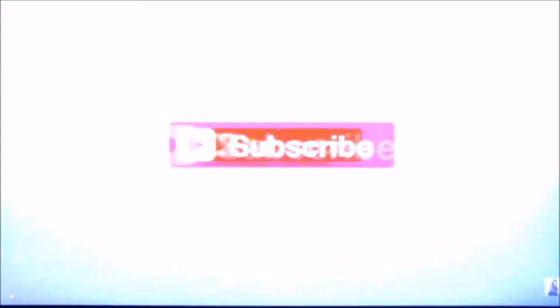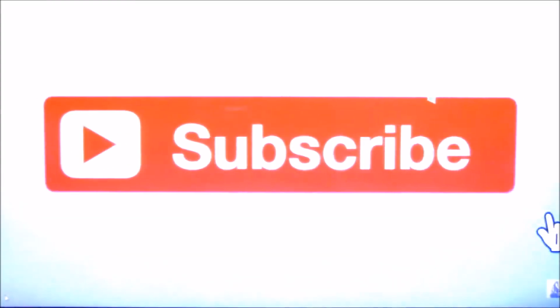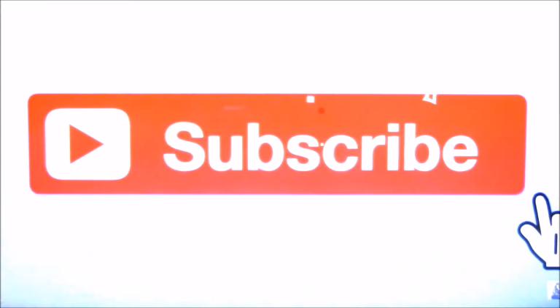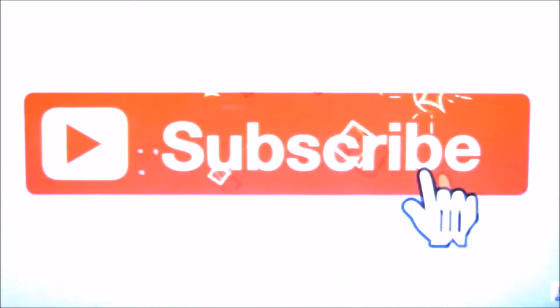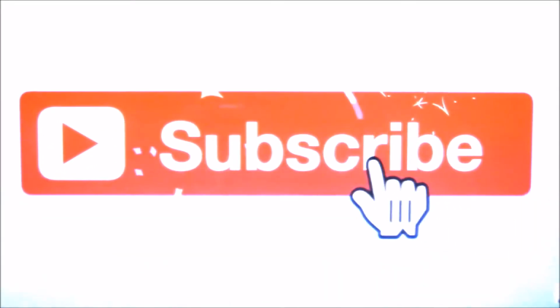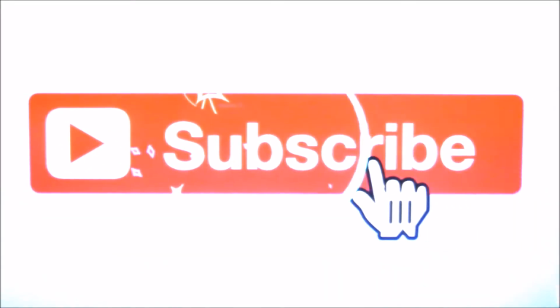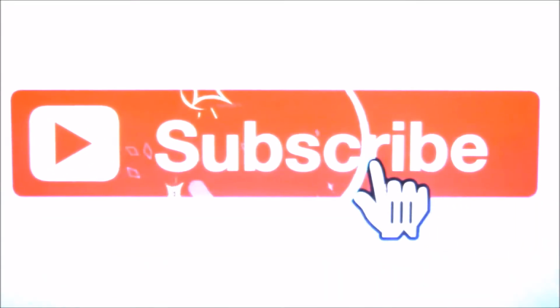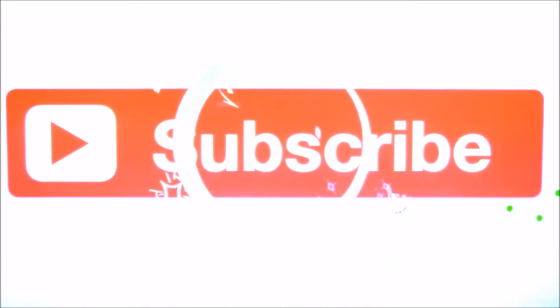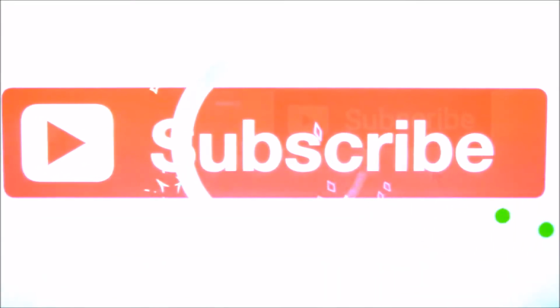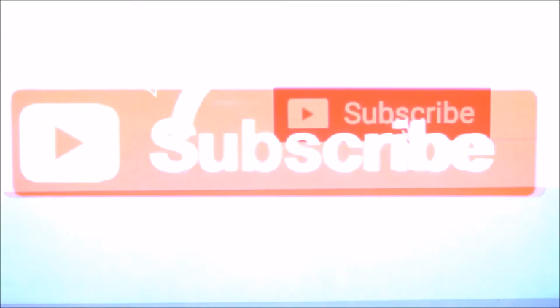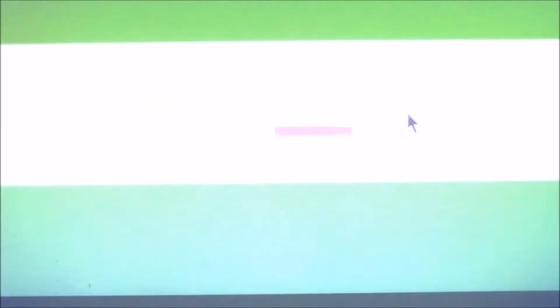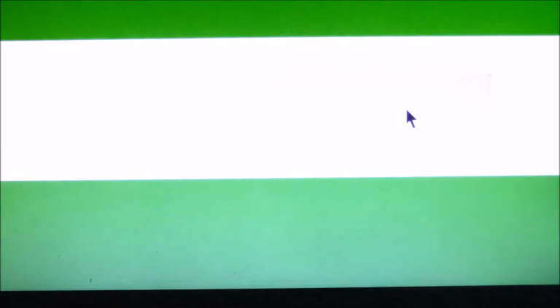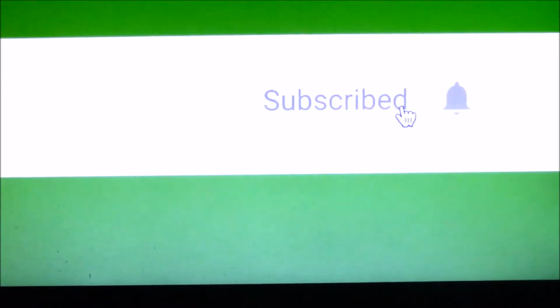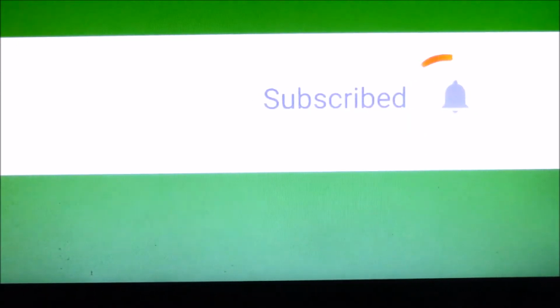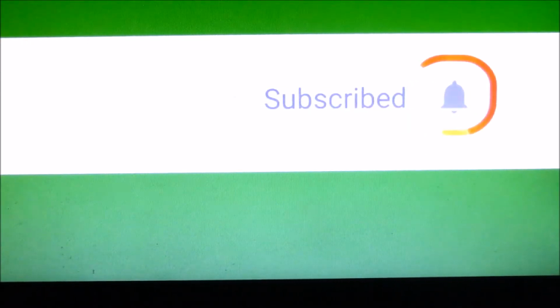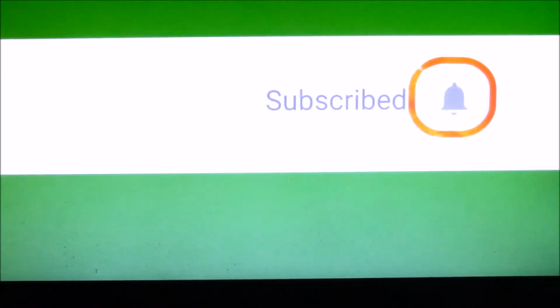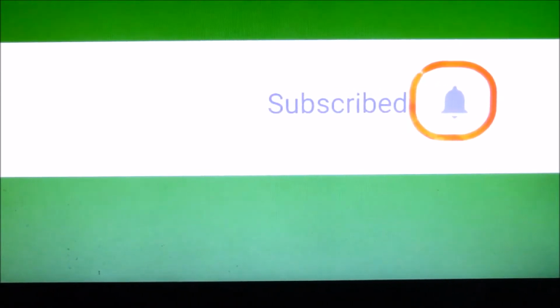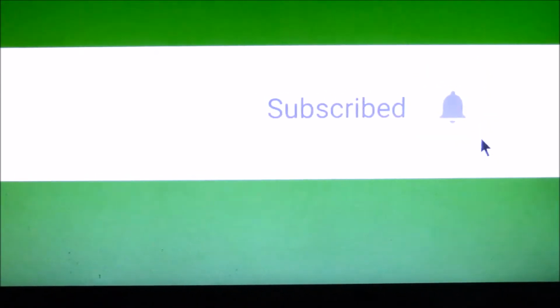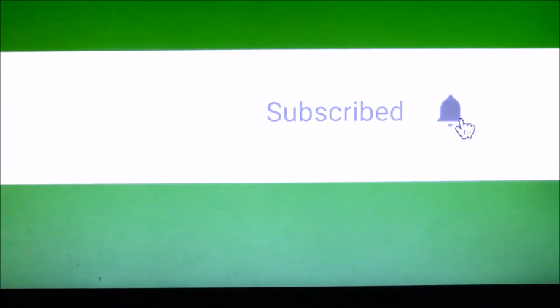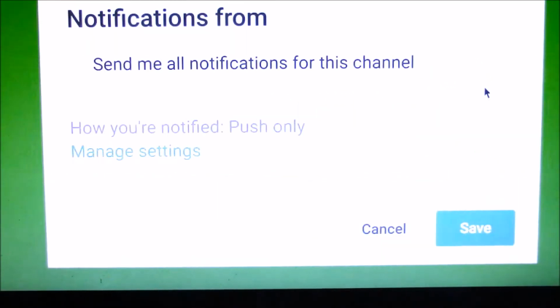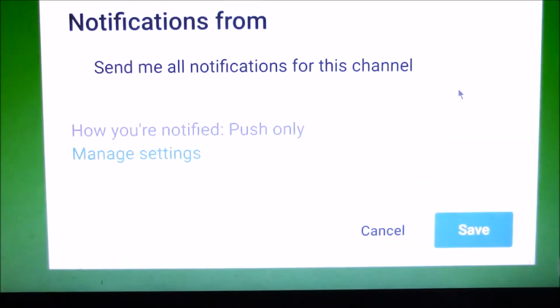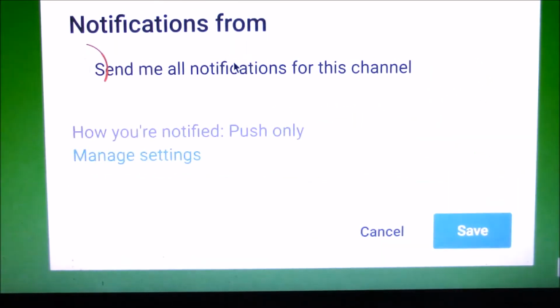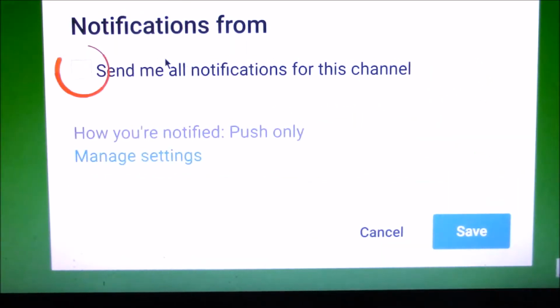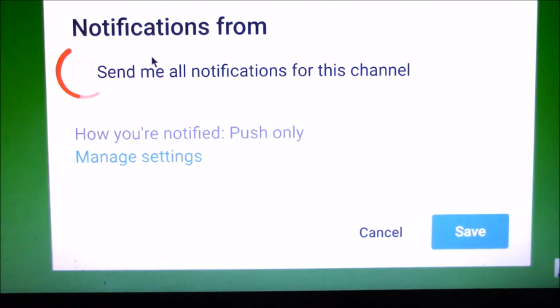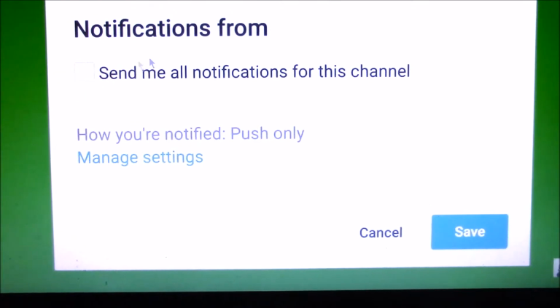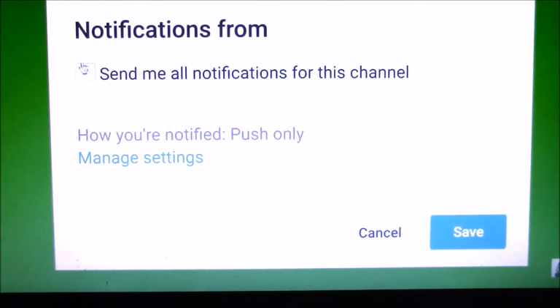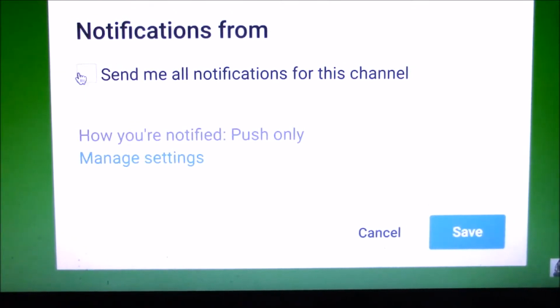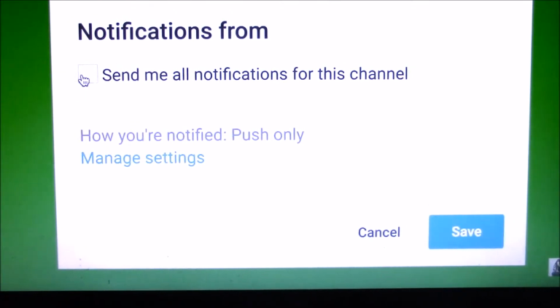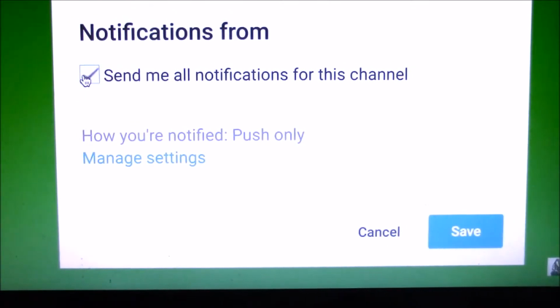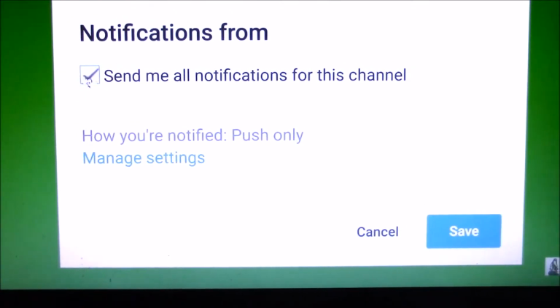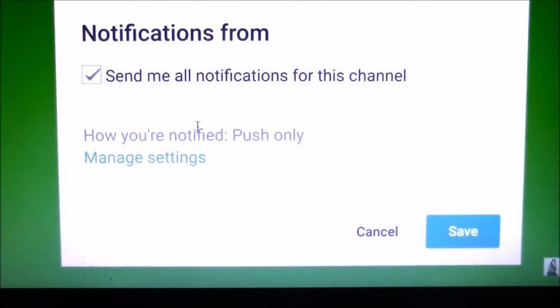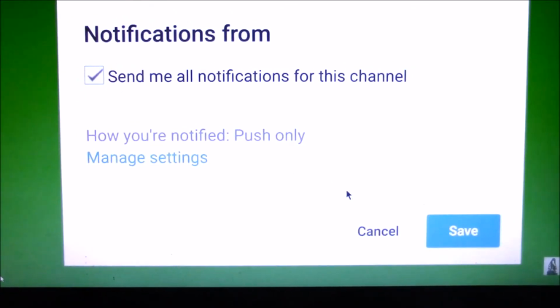Please click the red subscribe button and also click on the notification bell next to it. Click 'send me all notifications for this channel' and save.